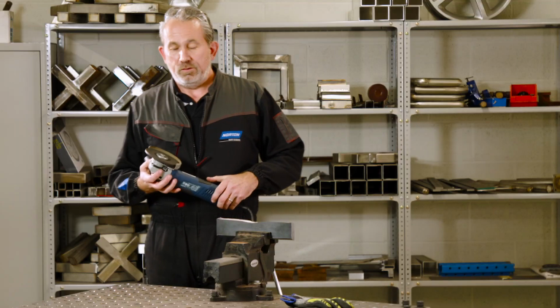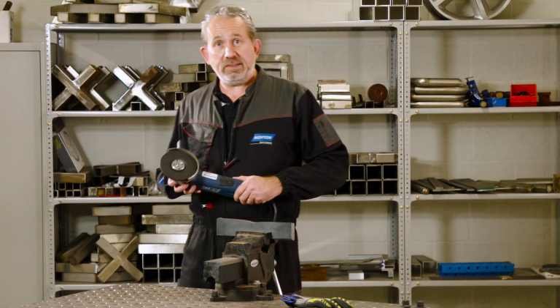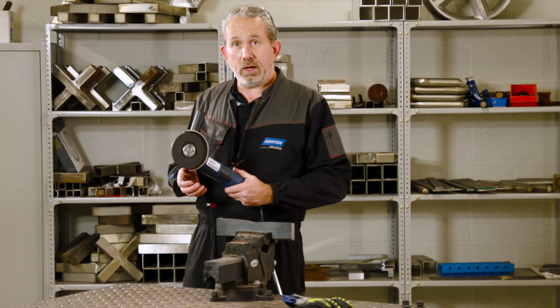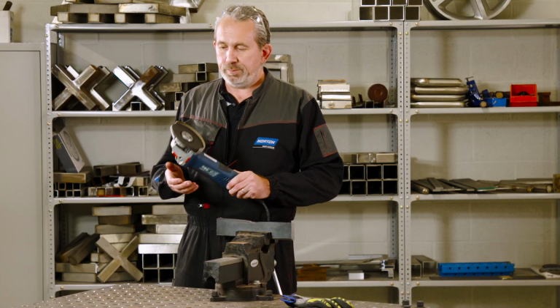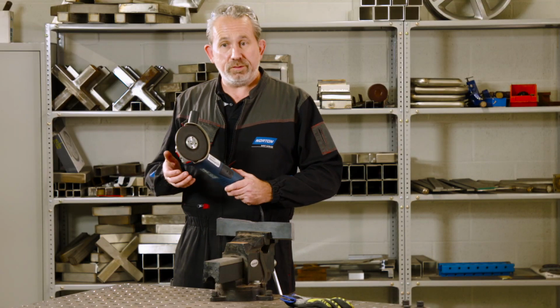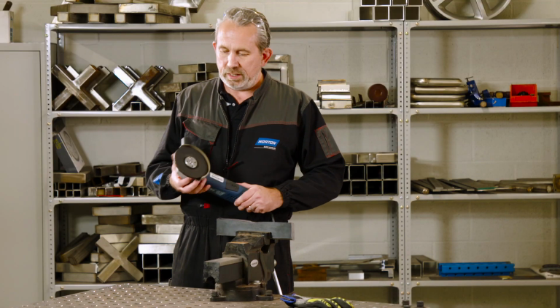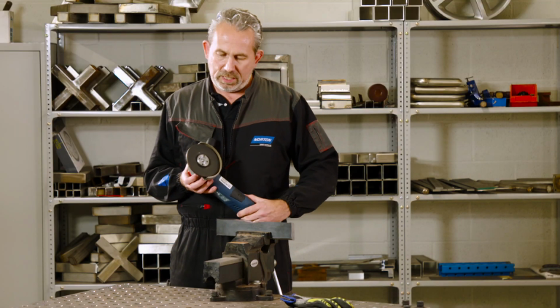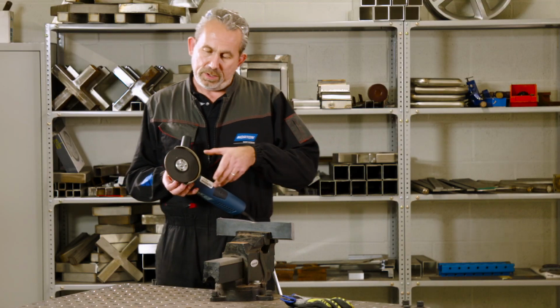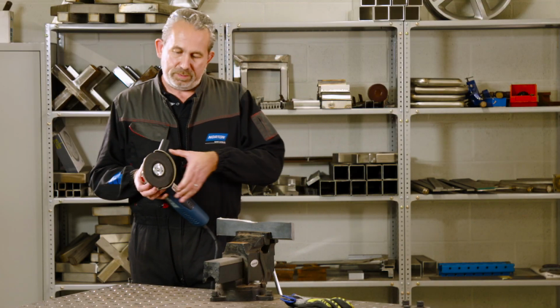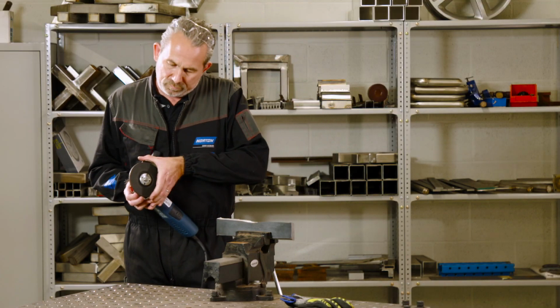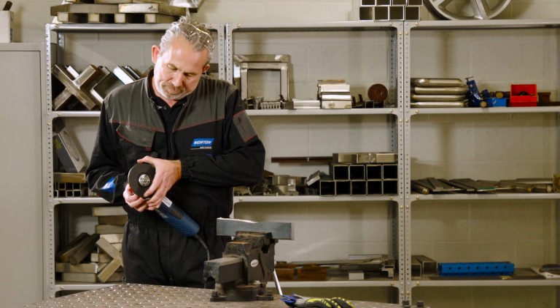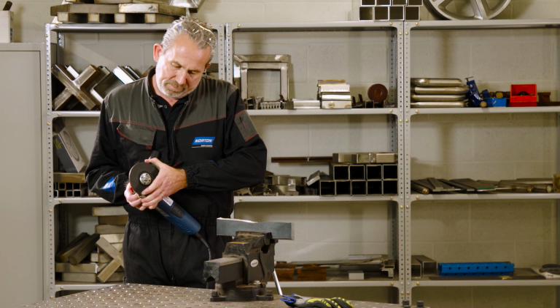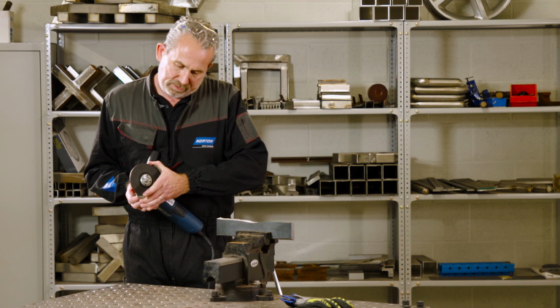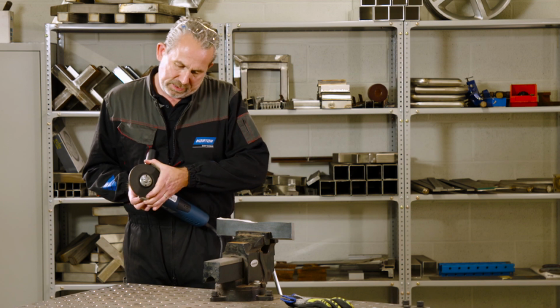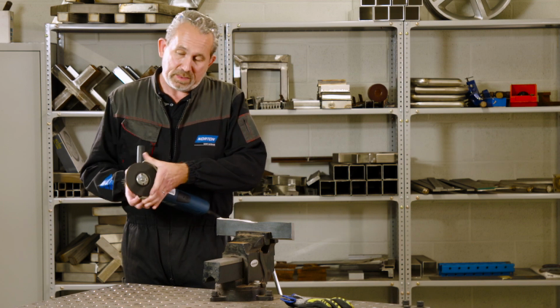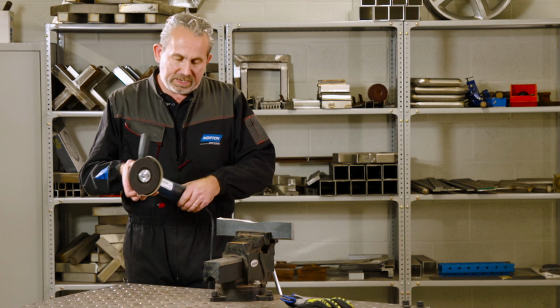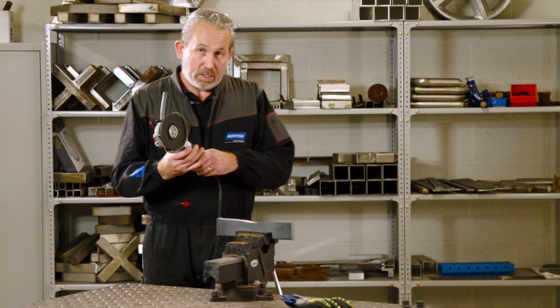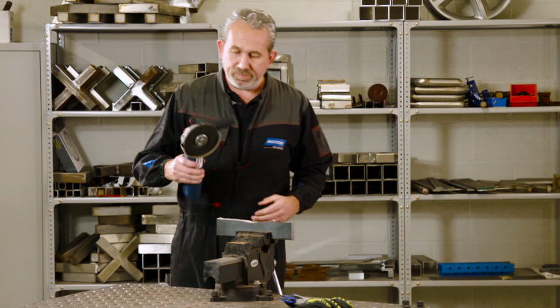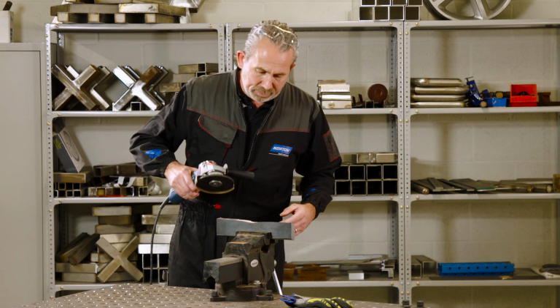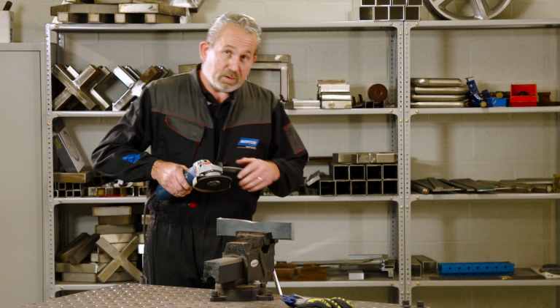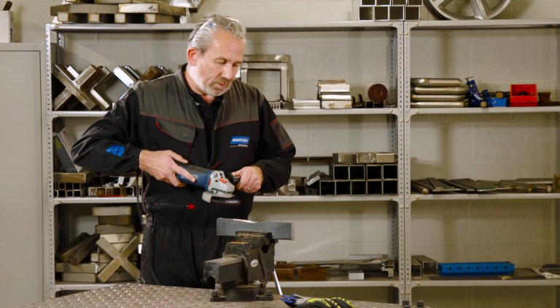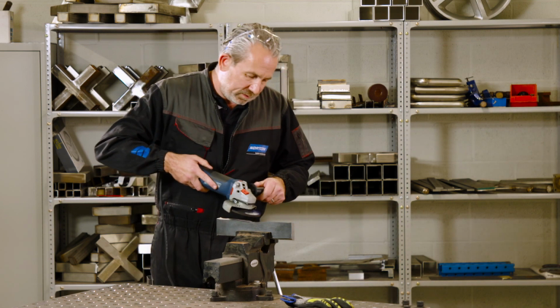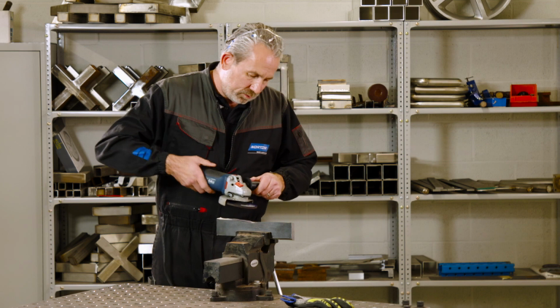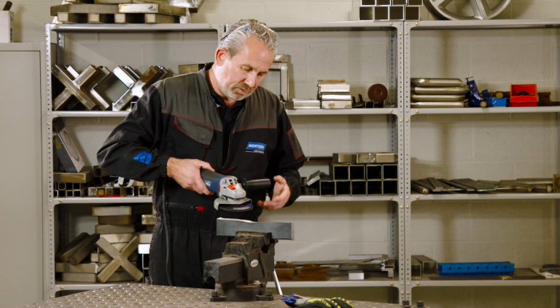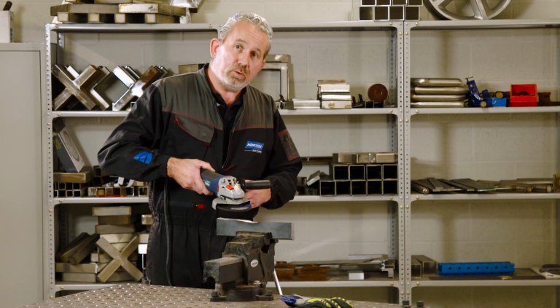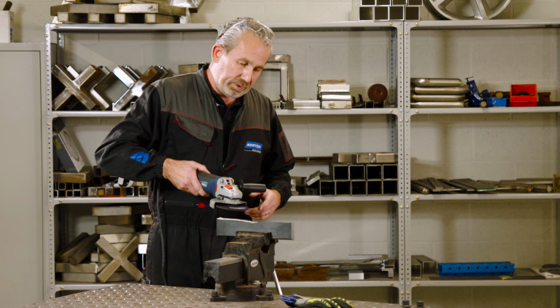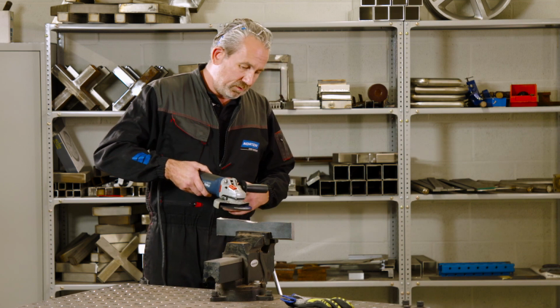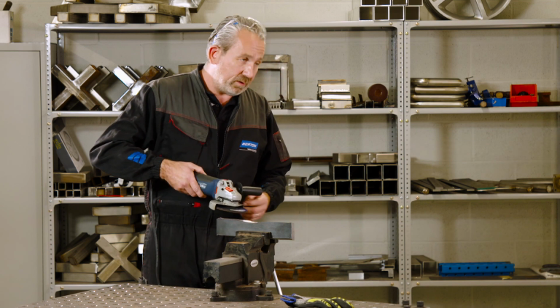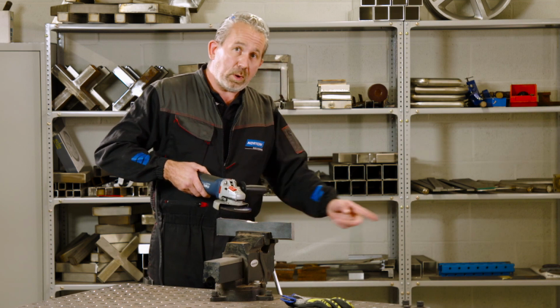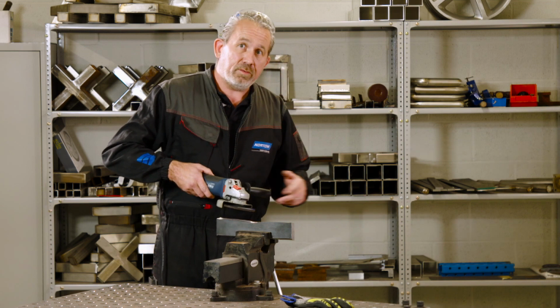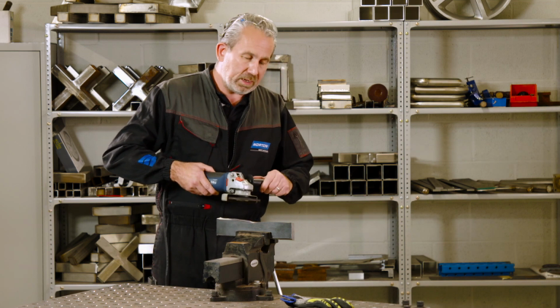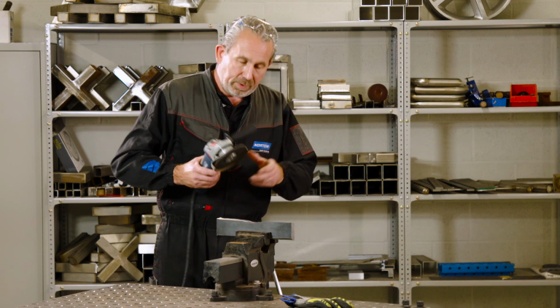Now we need to get the guard in the position for grinding. We're currently in a cutting position, so simply move it around to here — and the reason for that is so when grinding at this angle, it makes sure all the debris is directed away from me and my body.